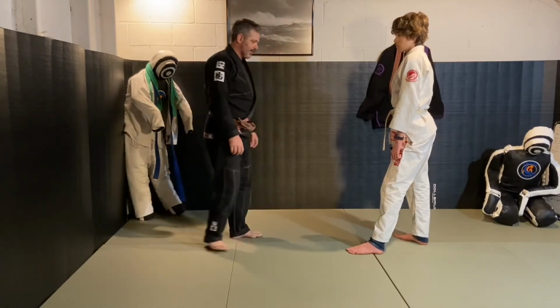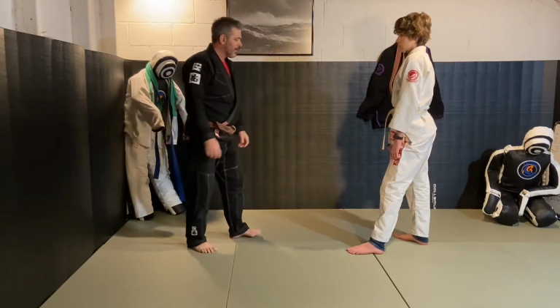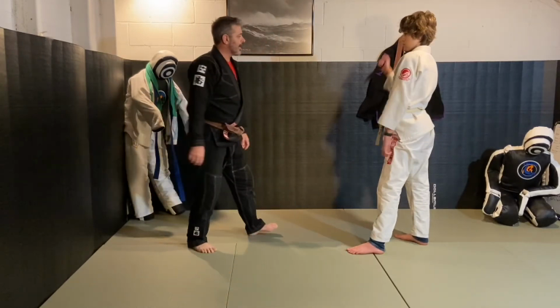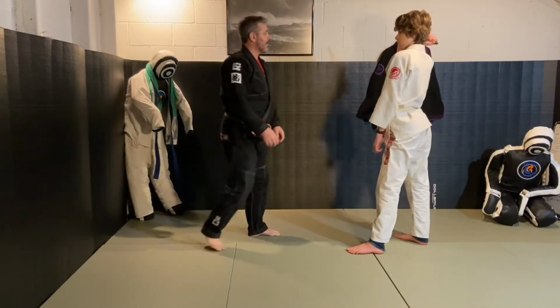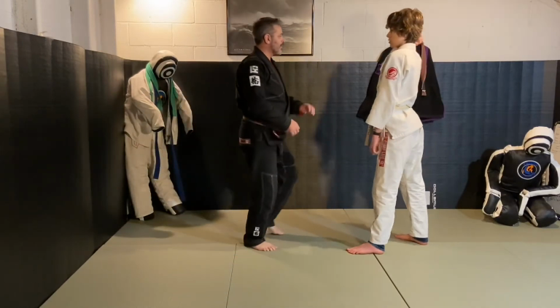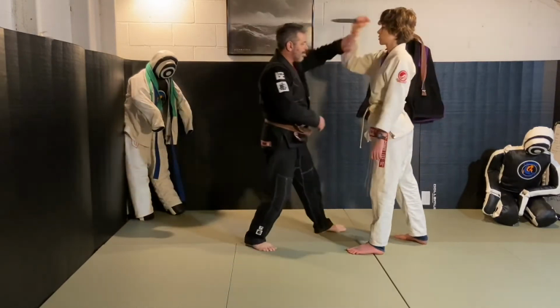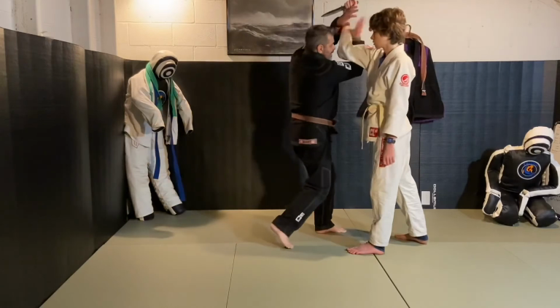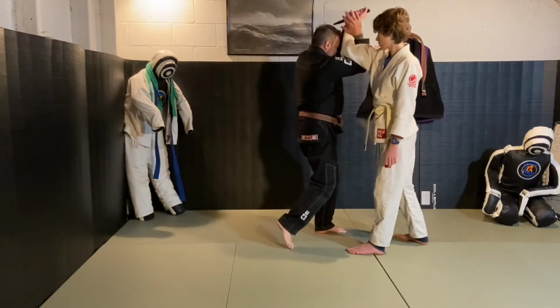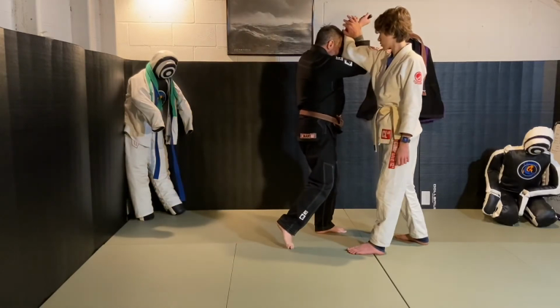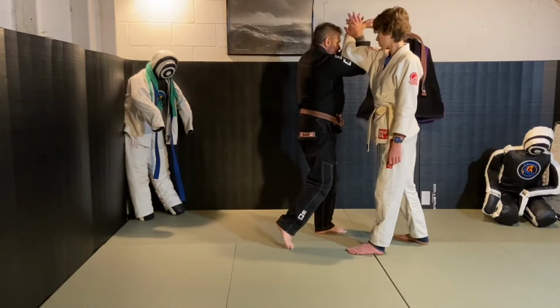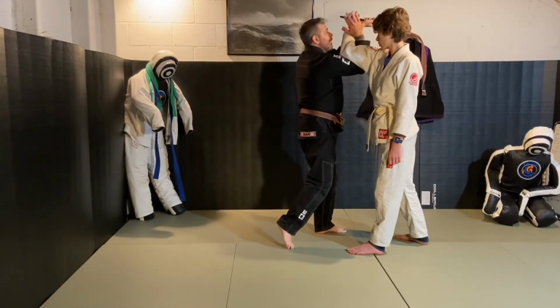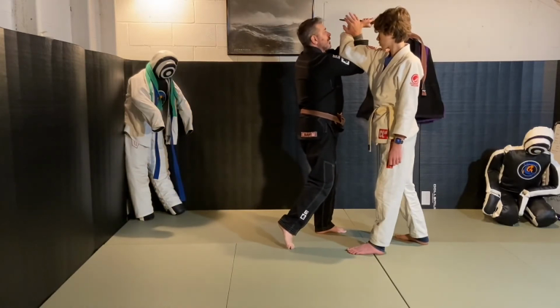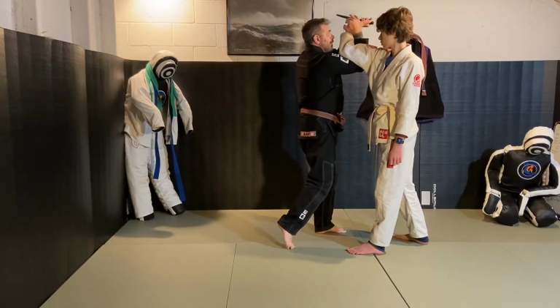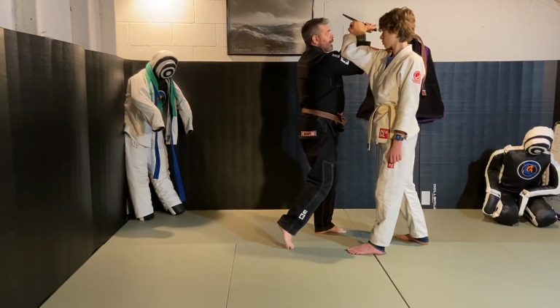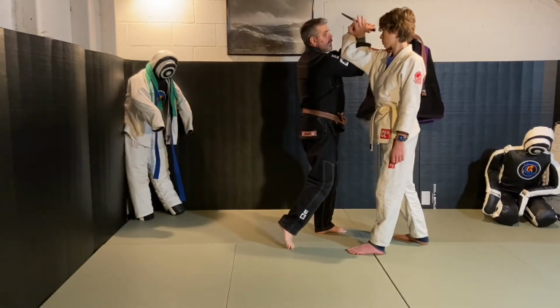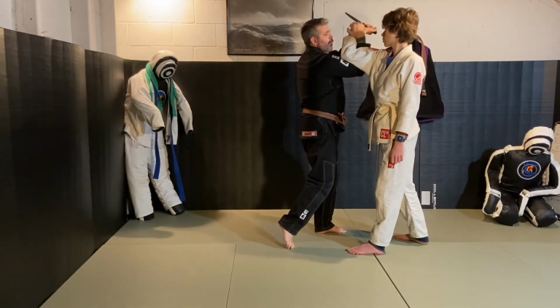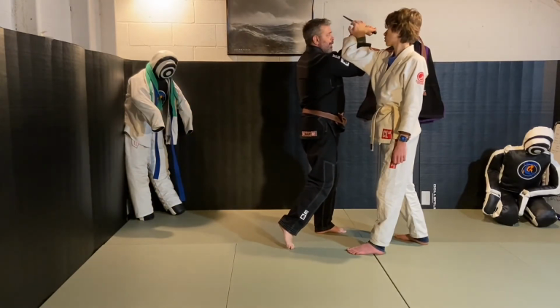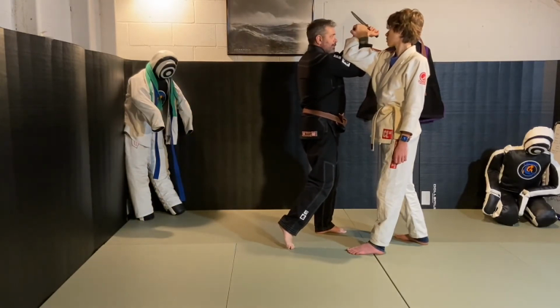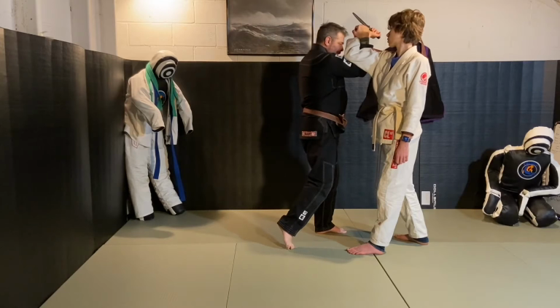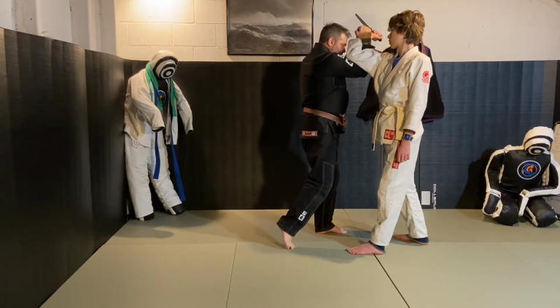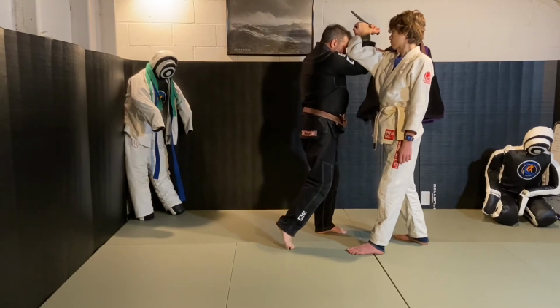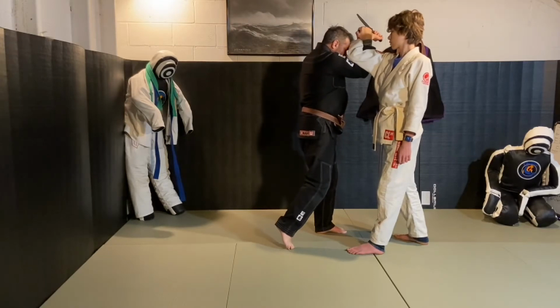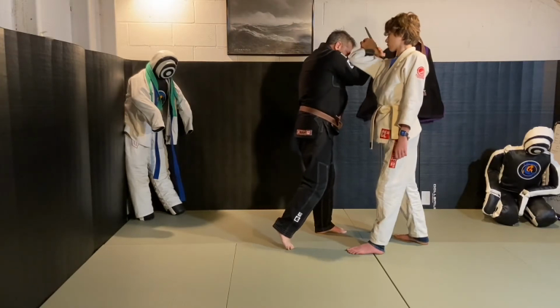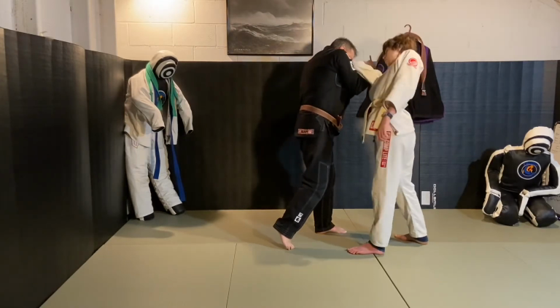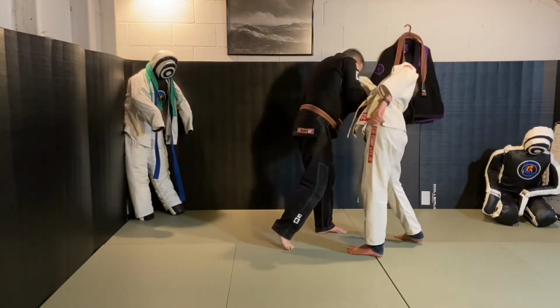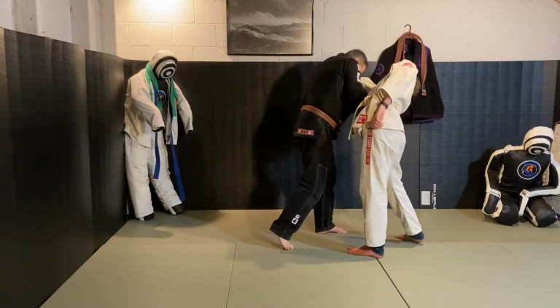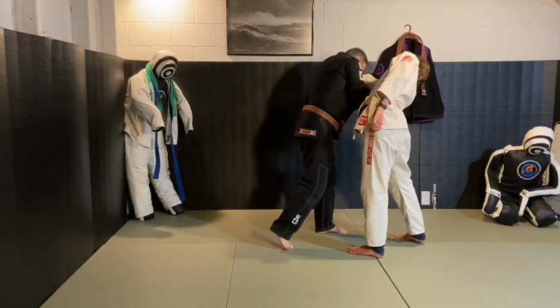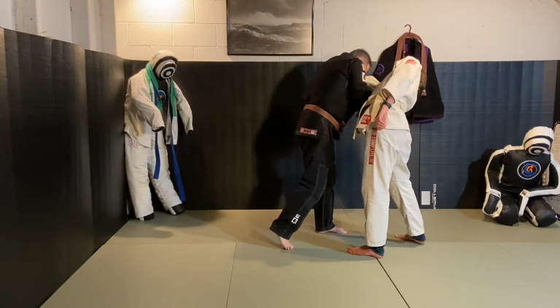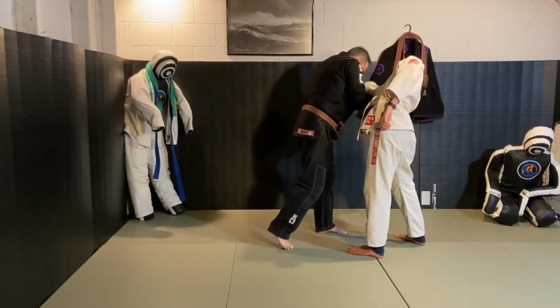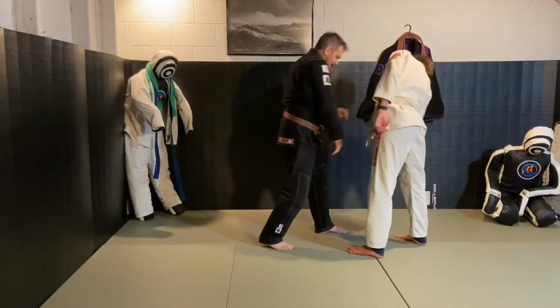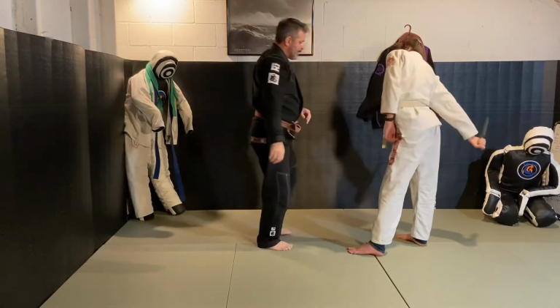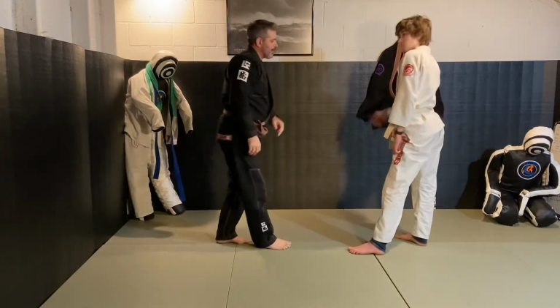The hand goes over, the block comes up at the same time. You can overlap your hands to give extra strength, bring your elbows in, and crank the elbow. See how he's turning in here.